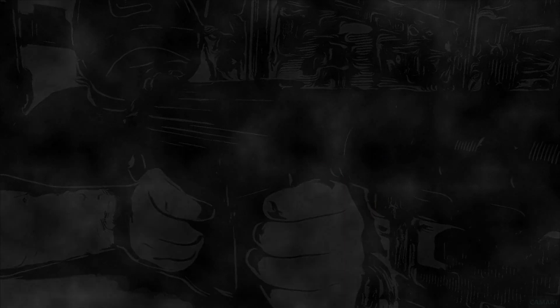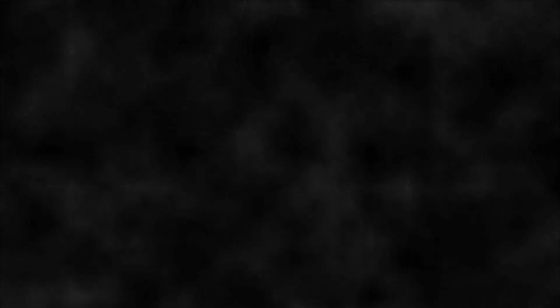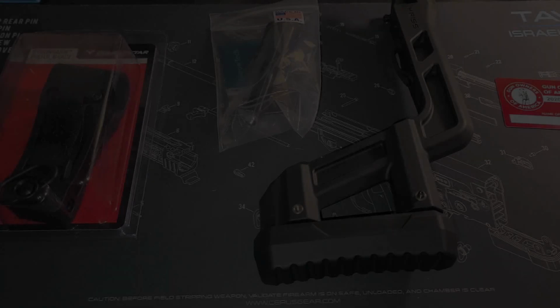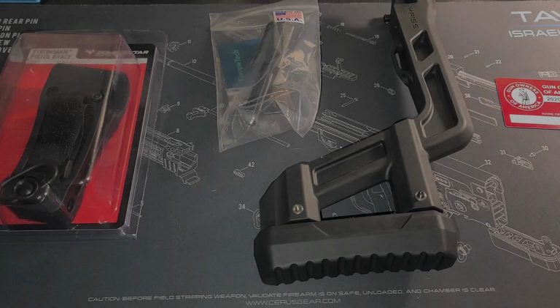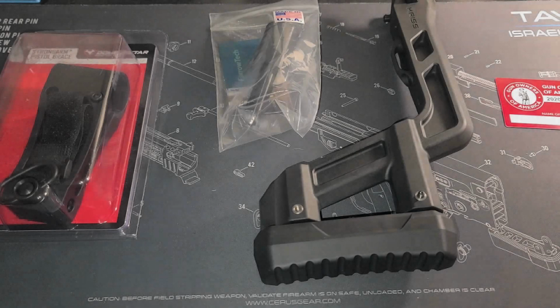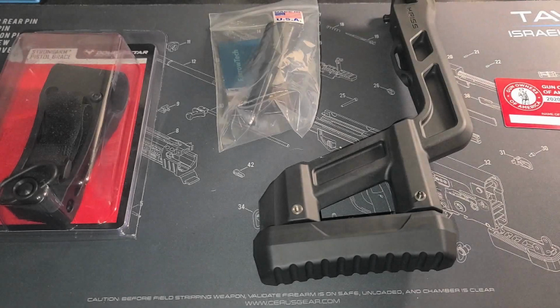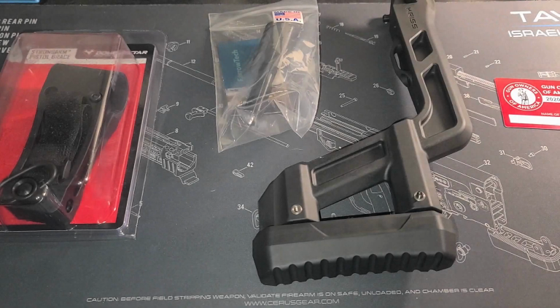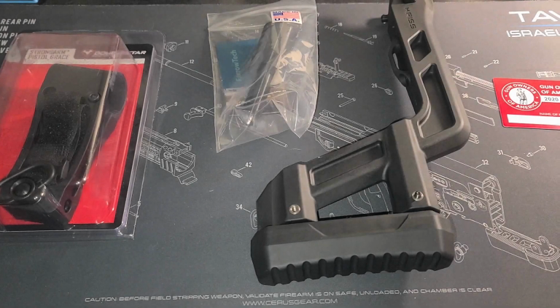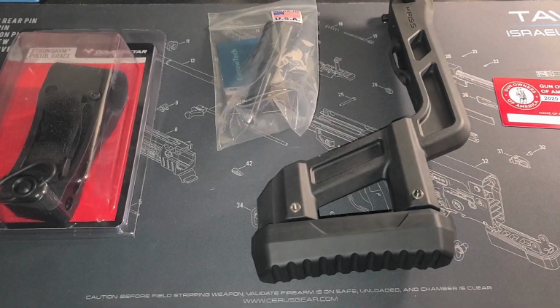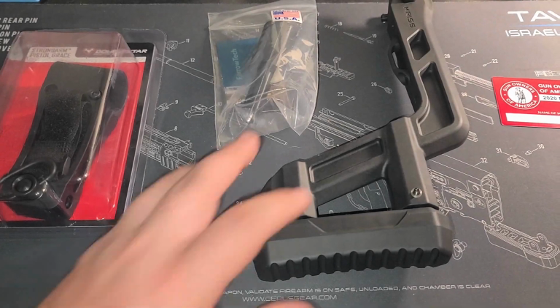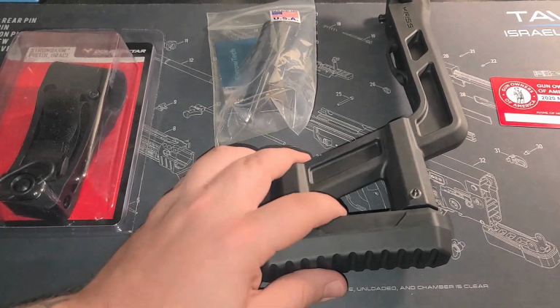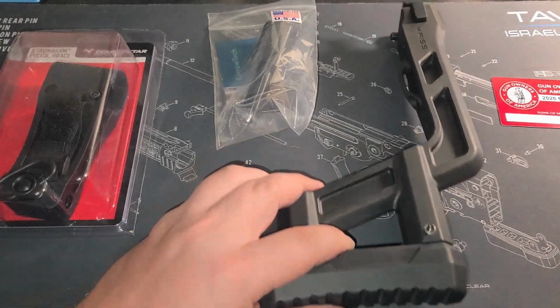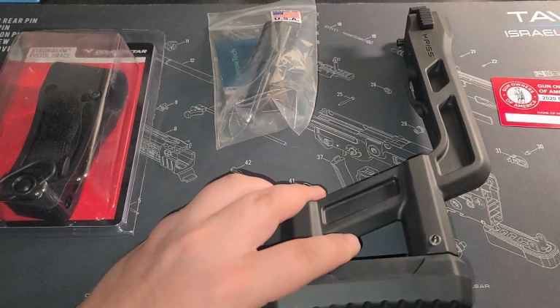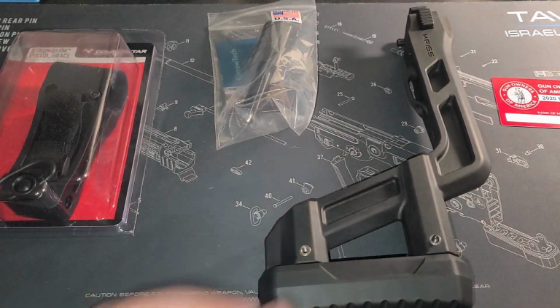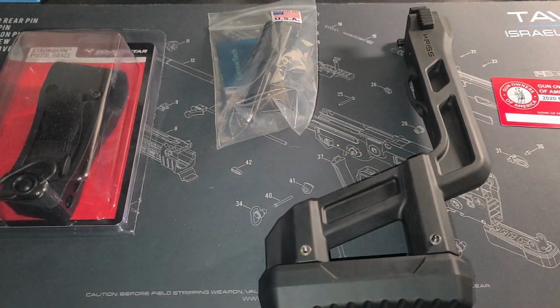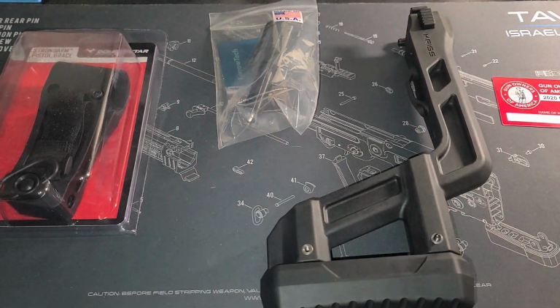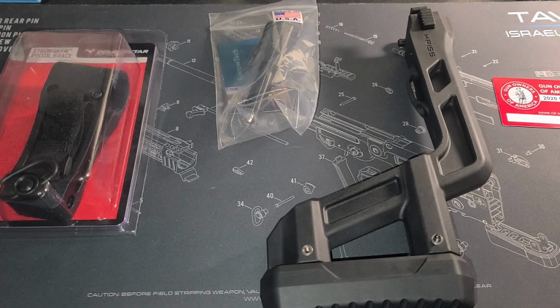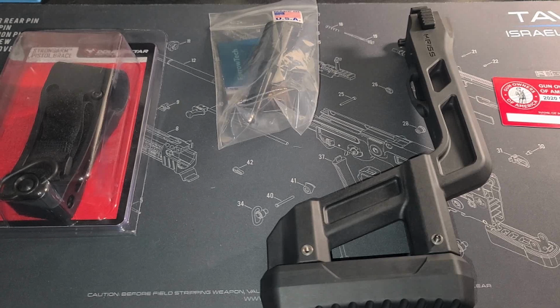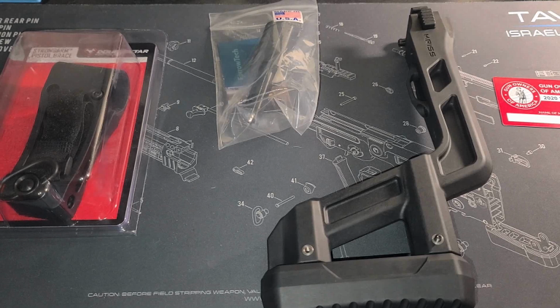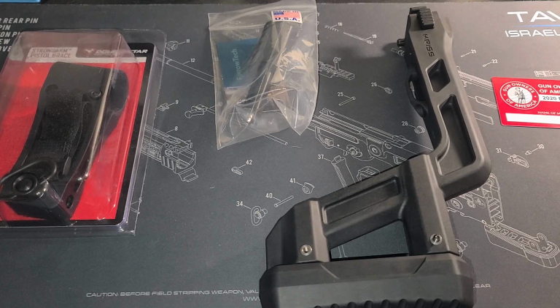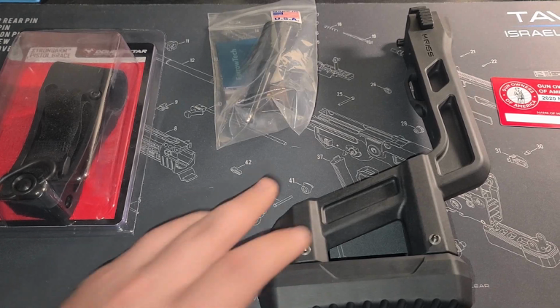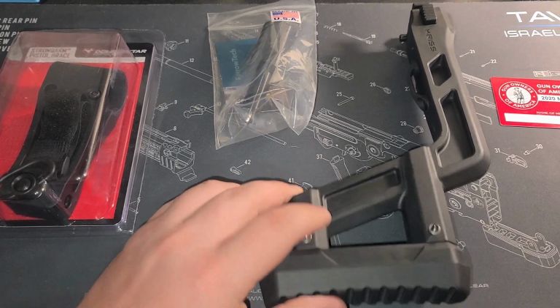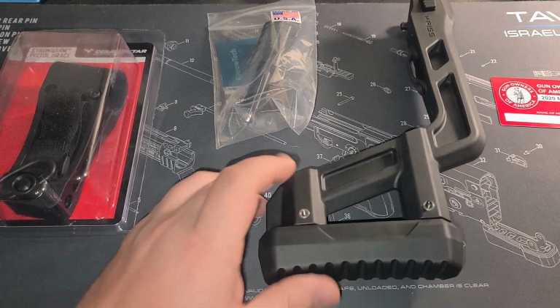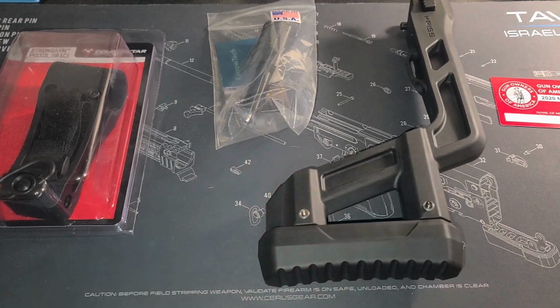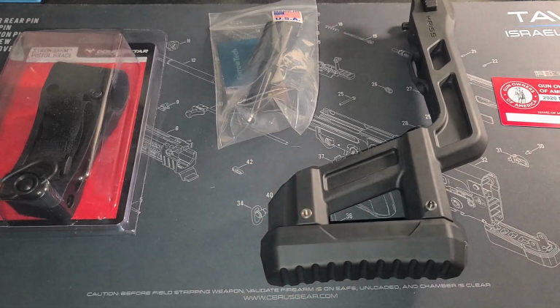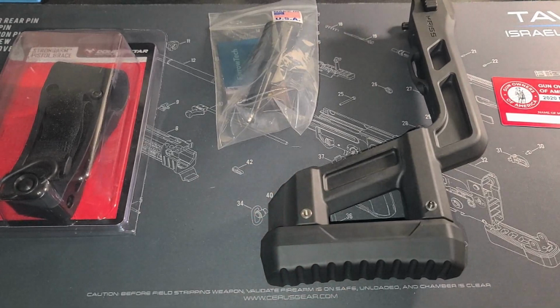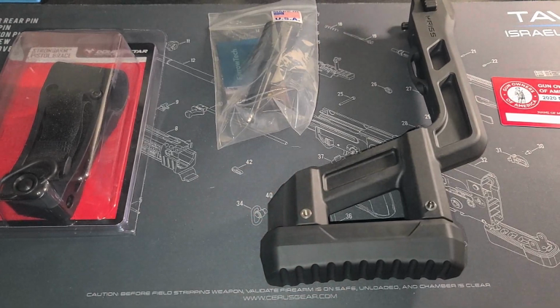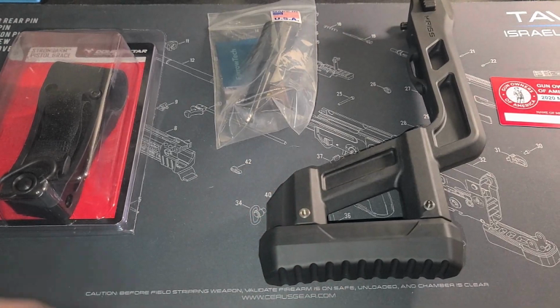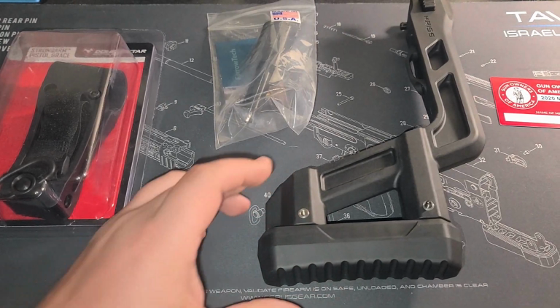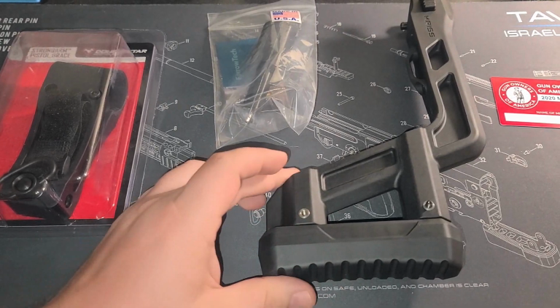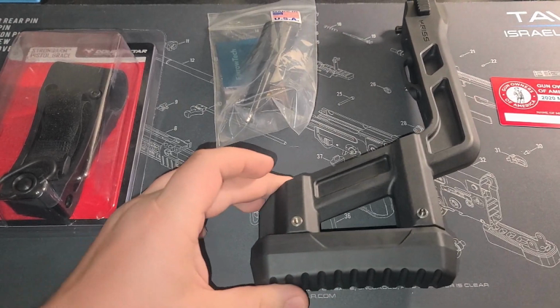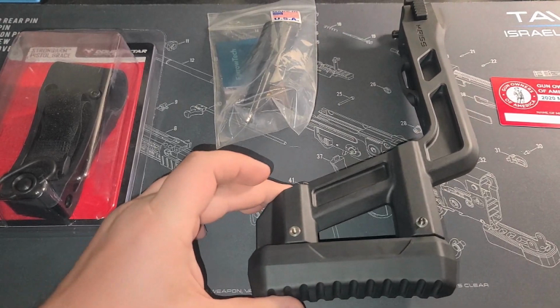Welcome. I want to show you some accessories and upgrades that we're going to make for a new firearm coming up in a video.